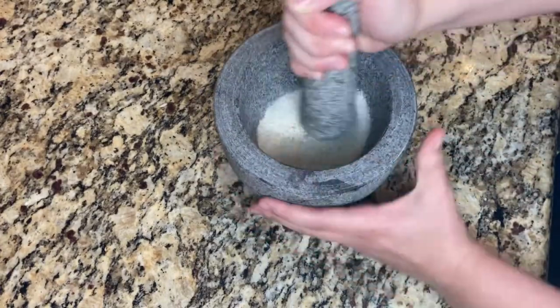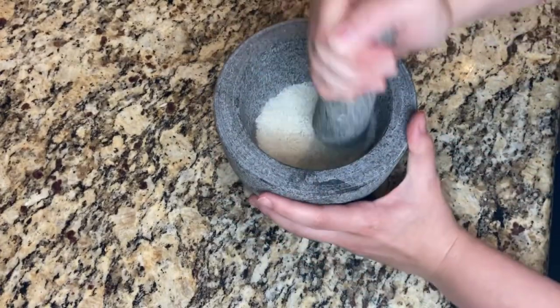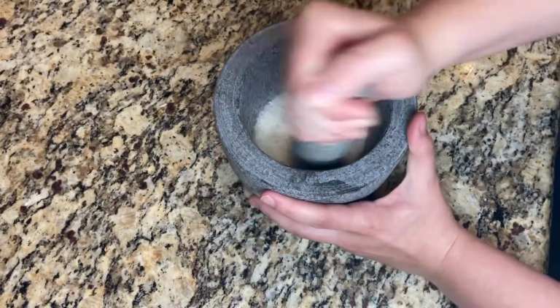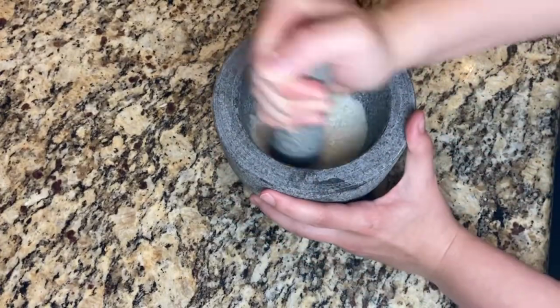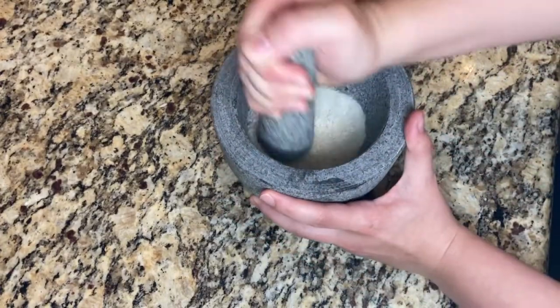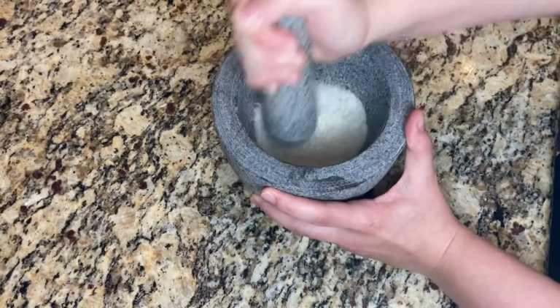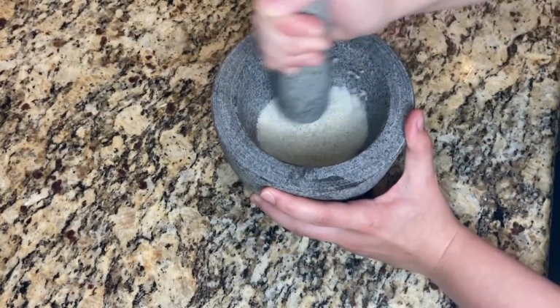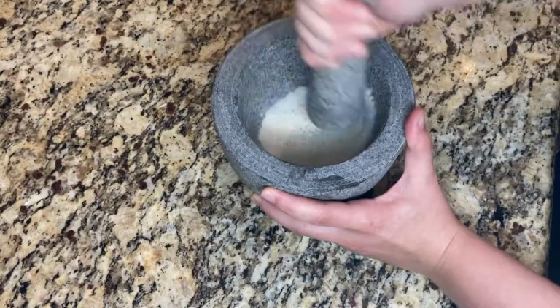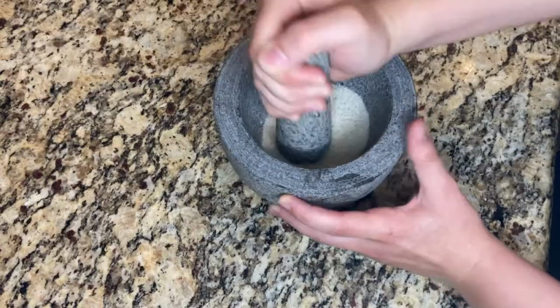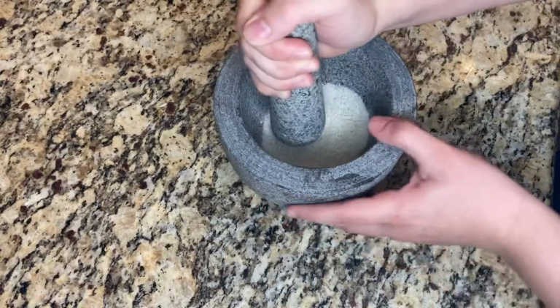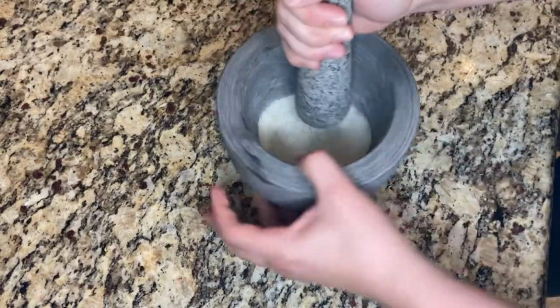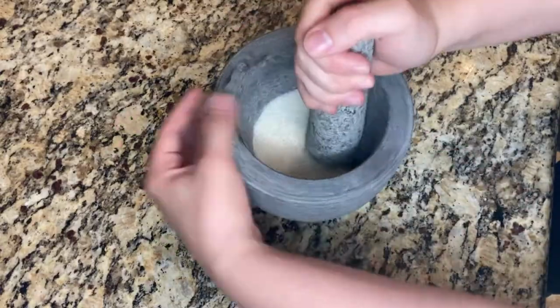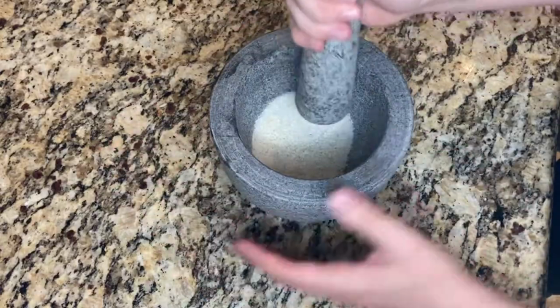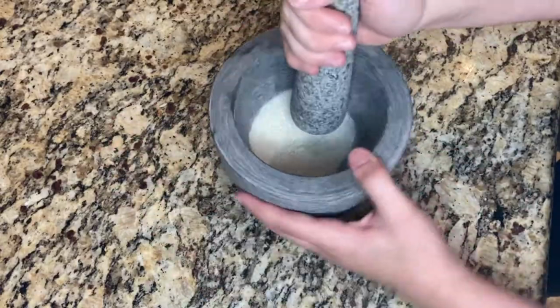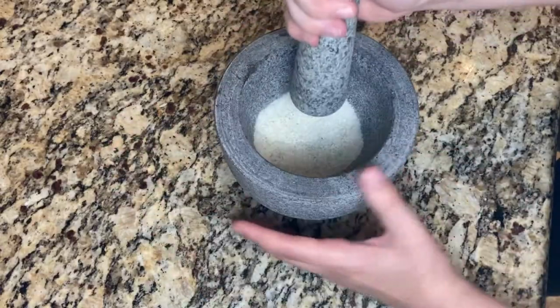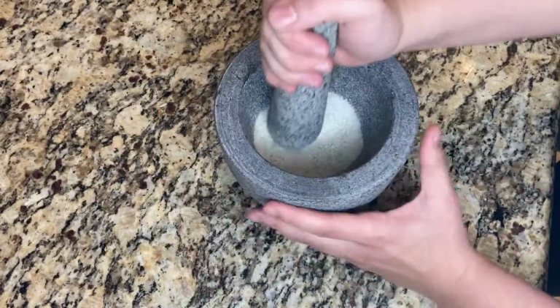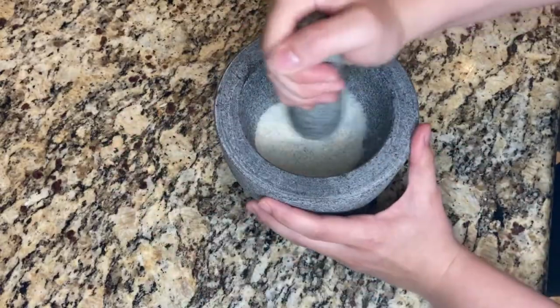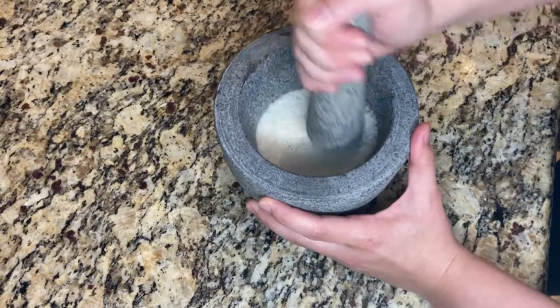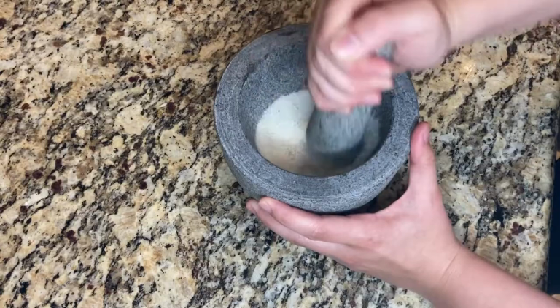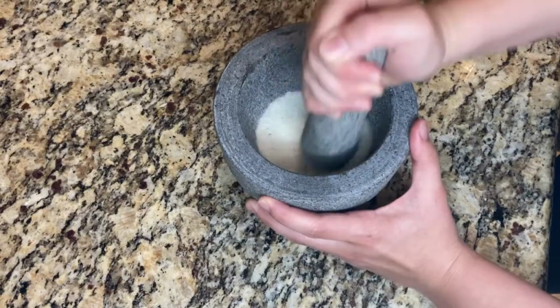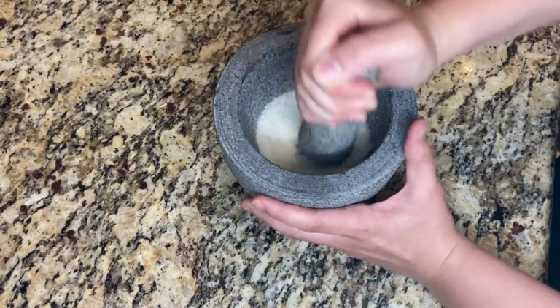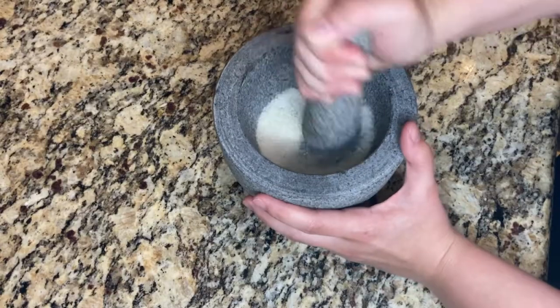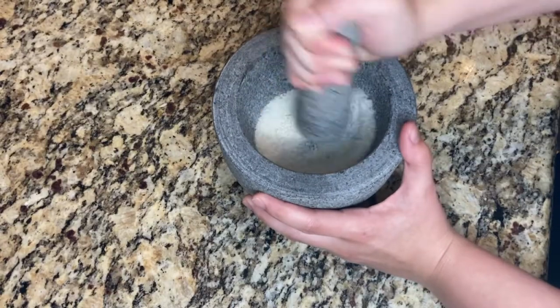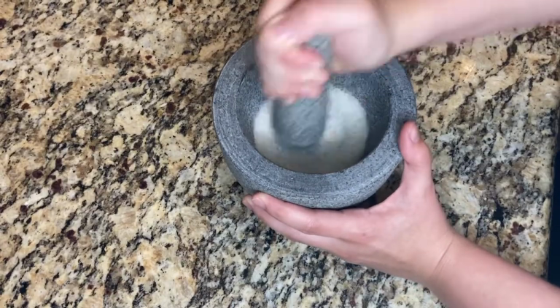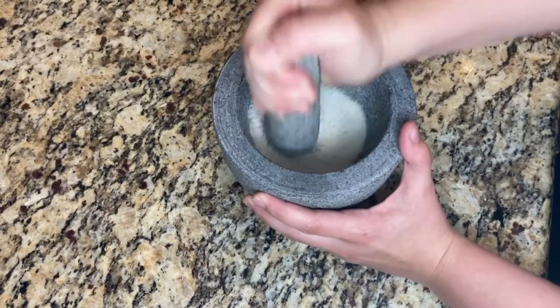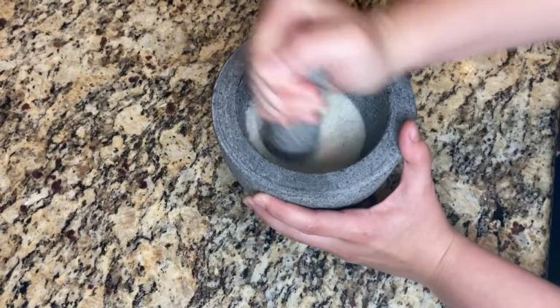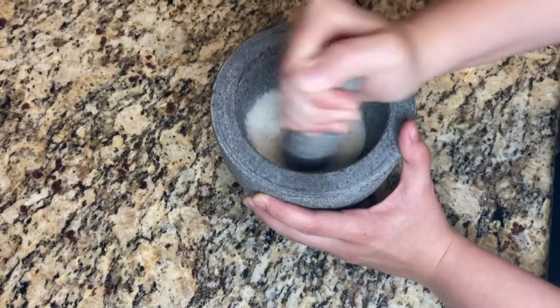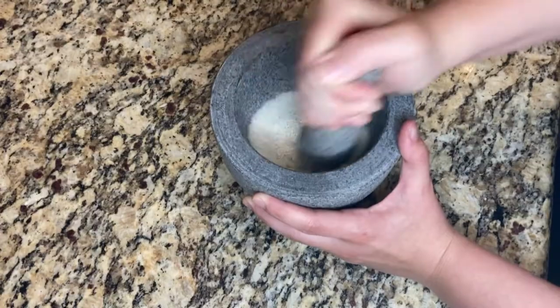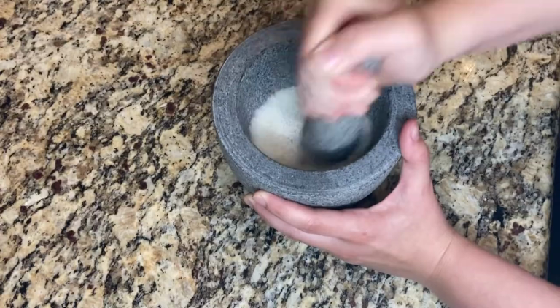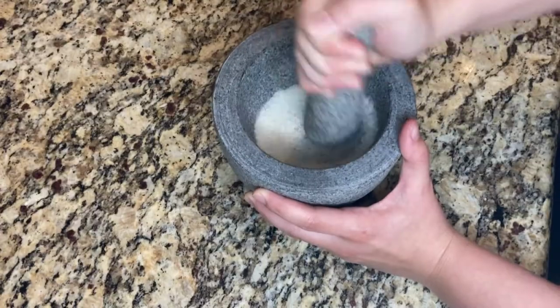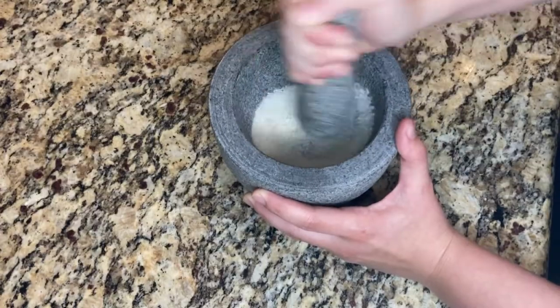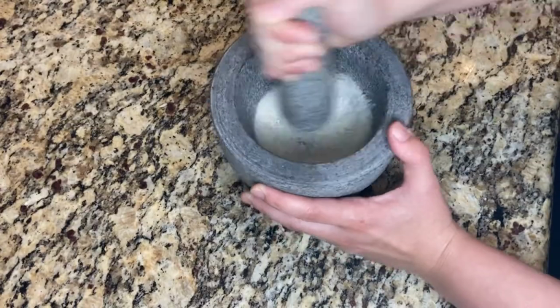It's important to use white rice for this step because we'll be able to see how dirty the rice gets from any of the stone or granite that knocks out of the bowl.